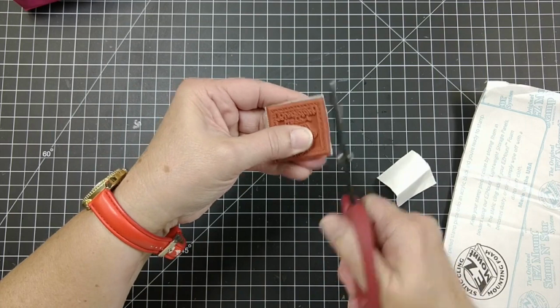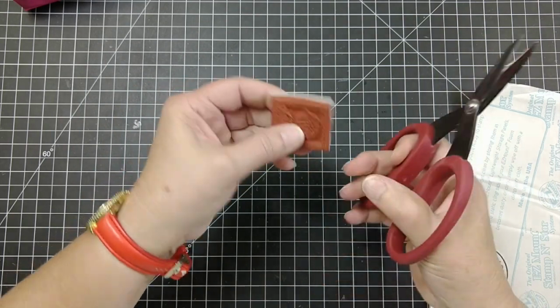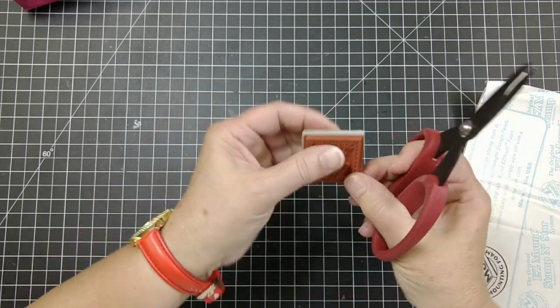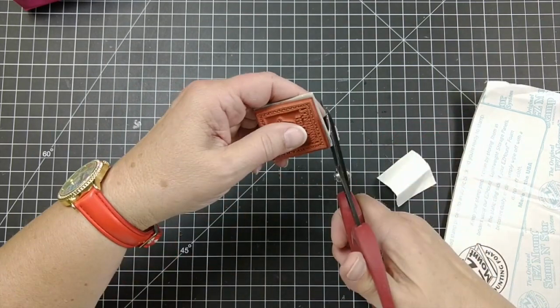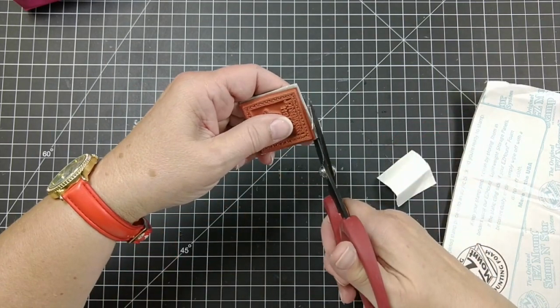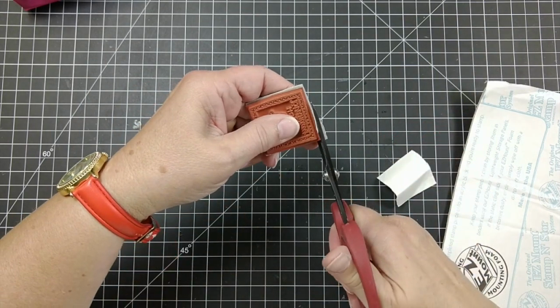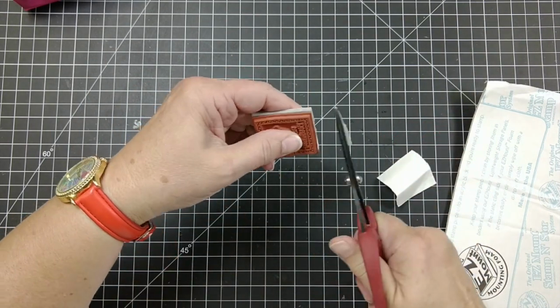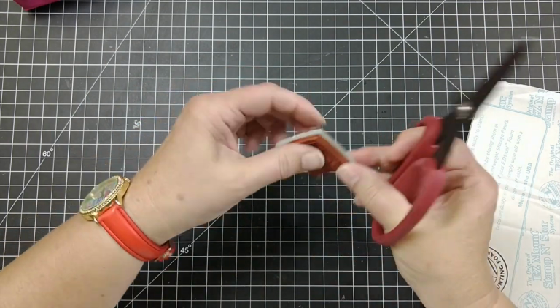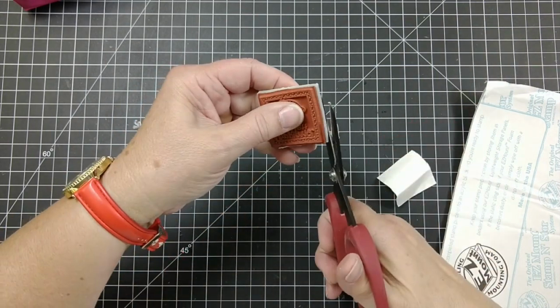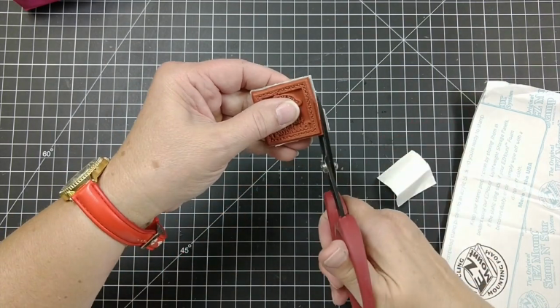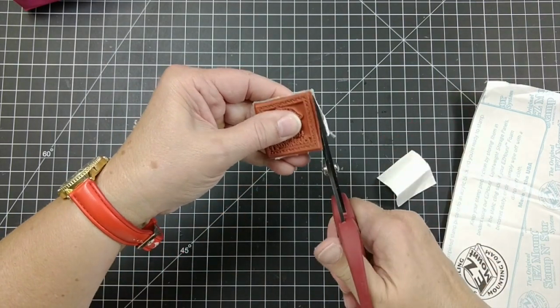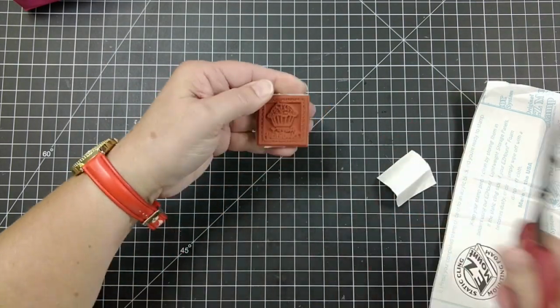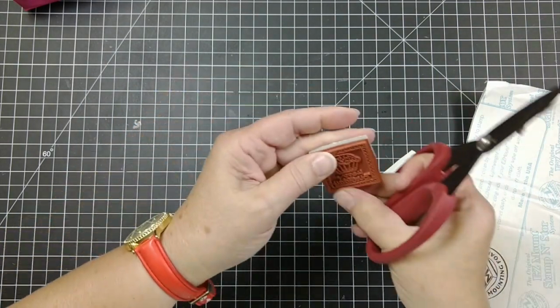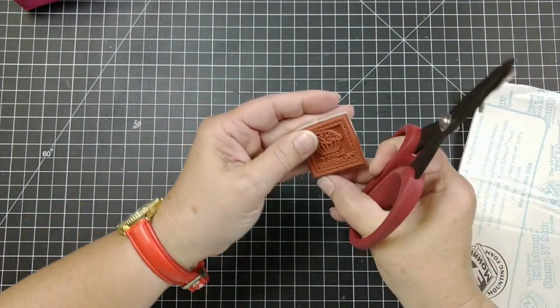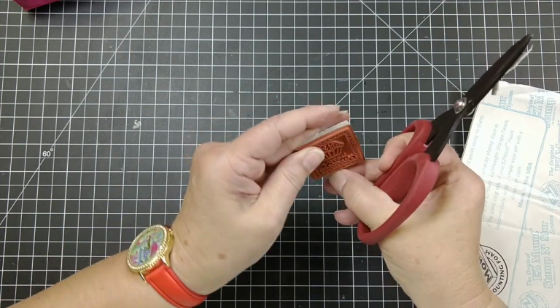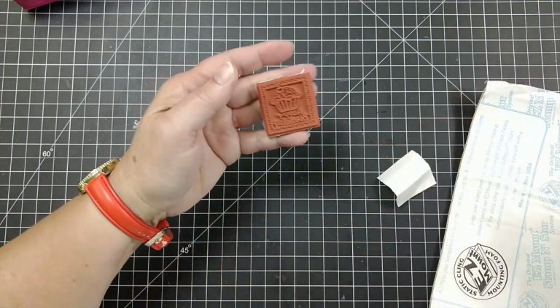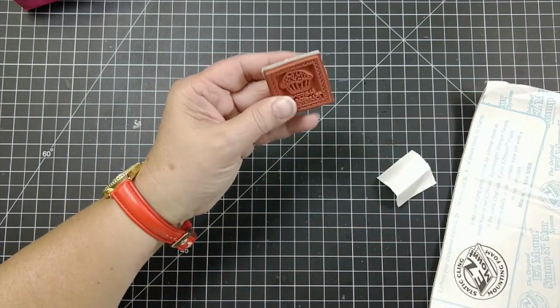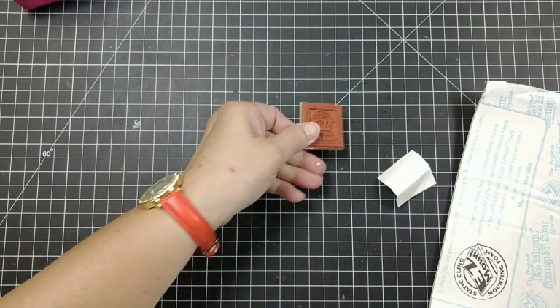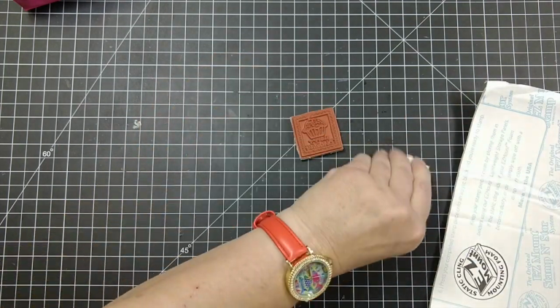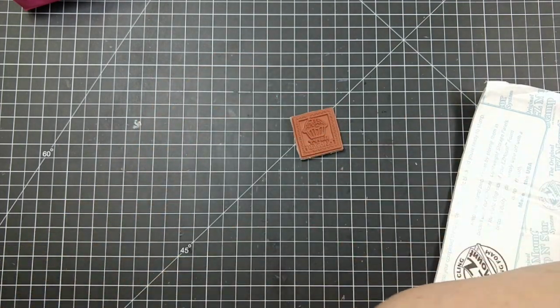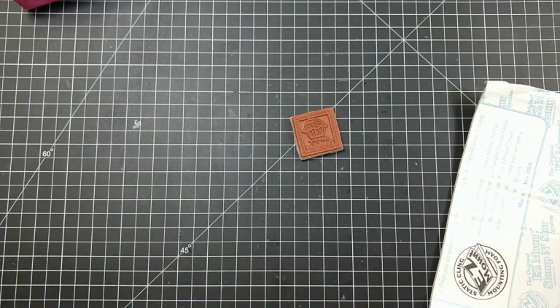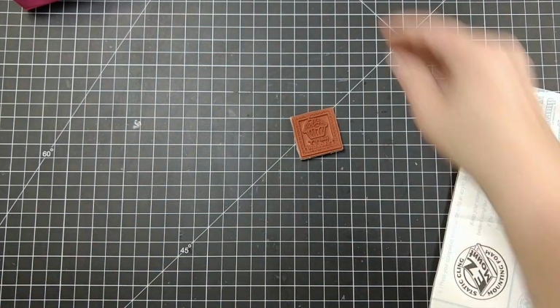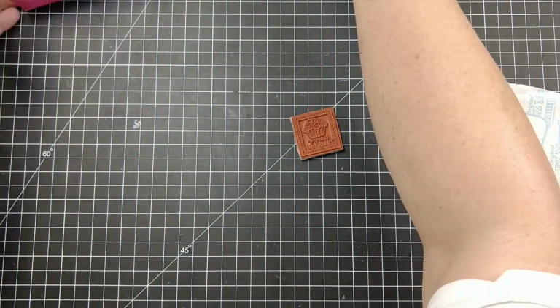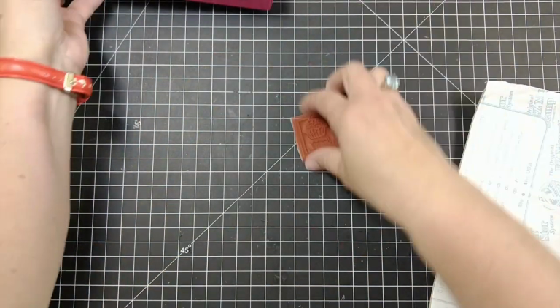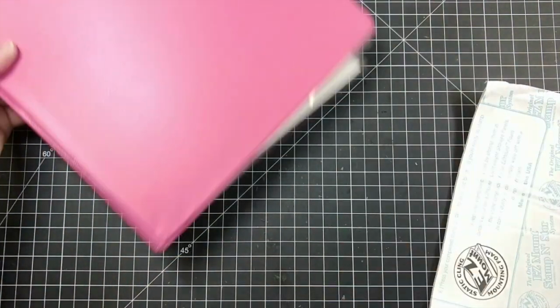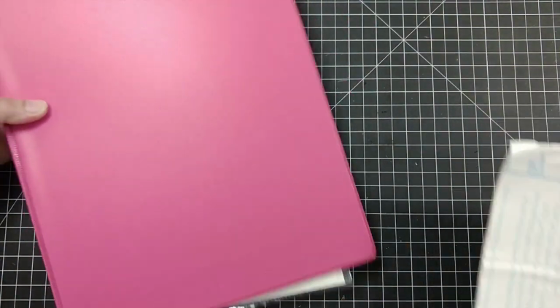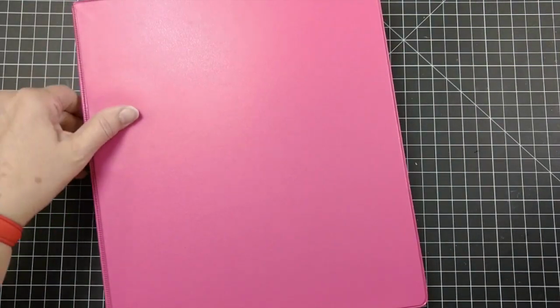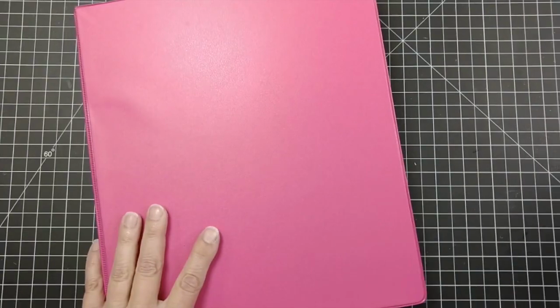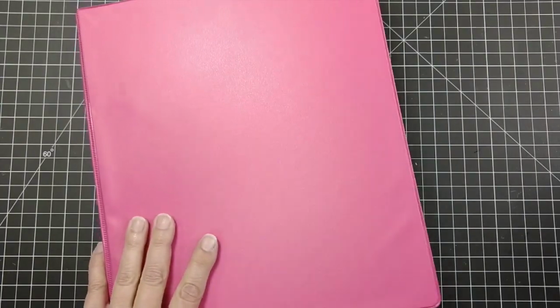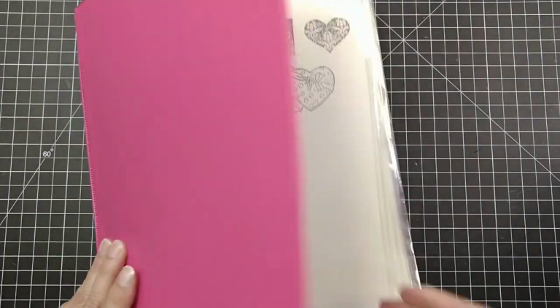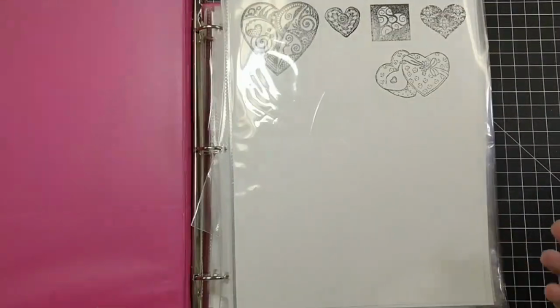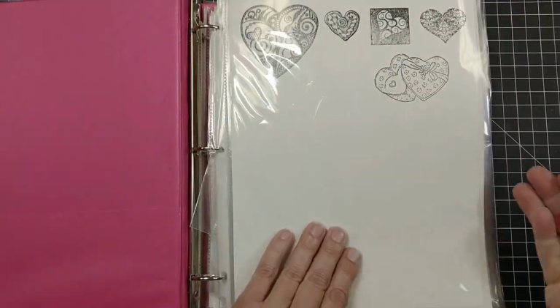I kind of angle it in a little bit, but as you can see it's really easy. It takes a little longer to do the more intricate images, but I store them in just notebooks.